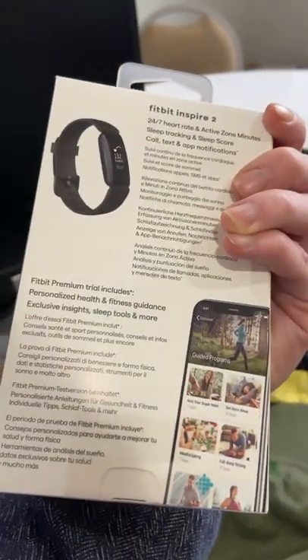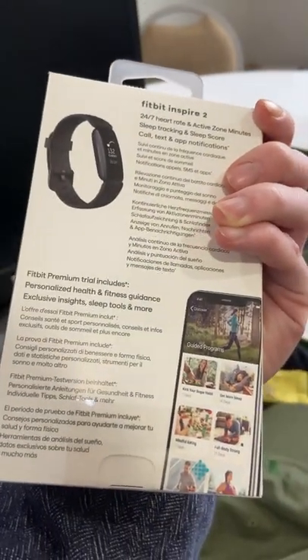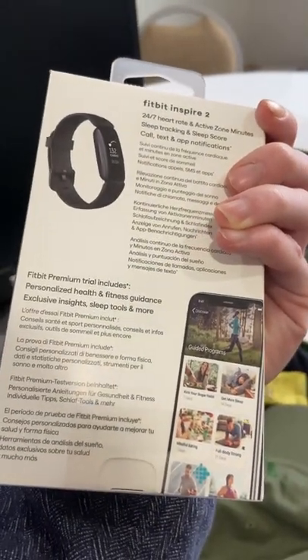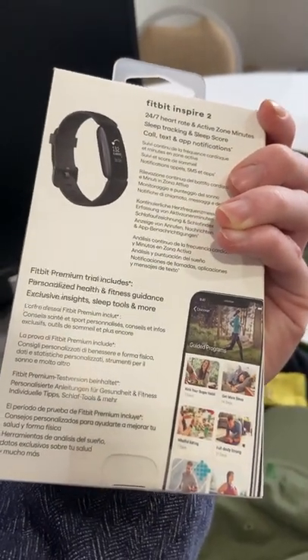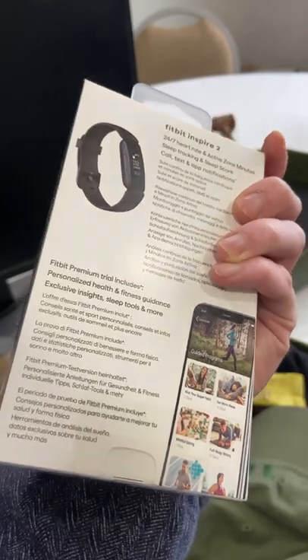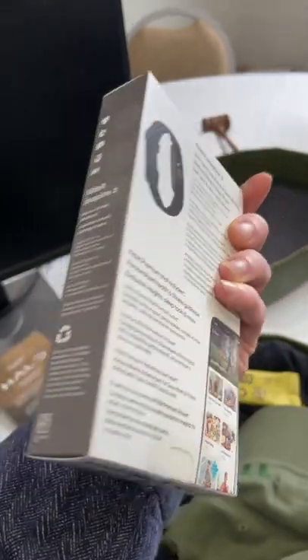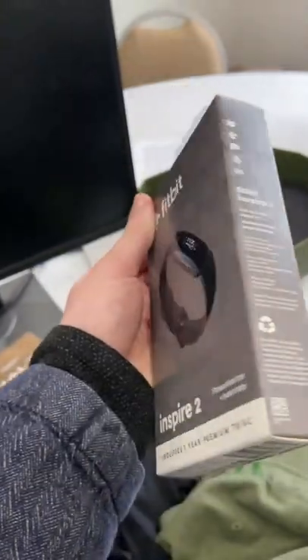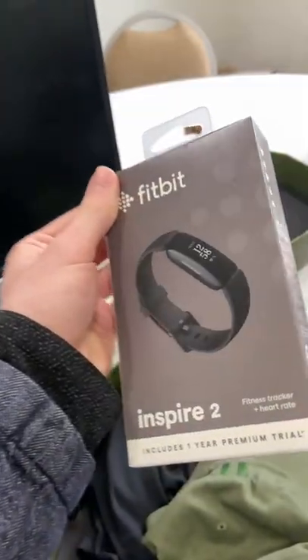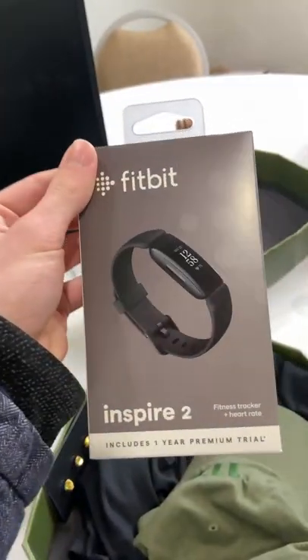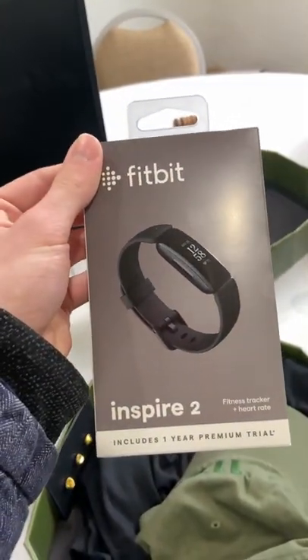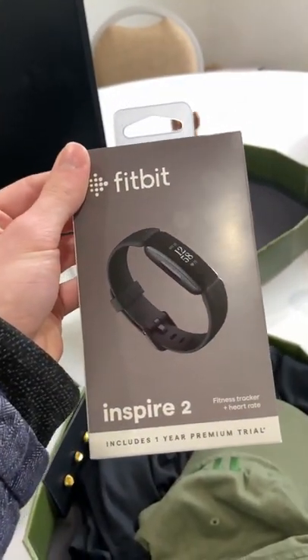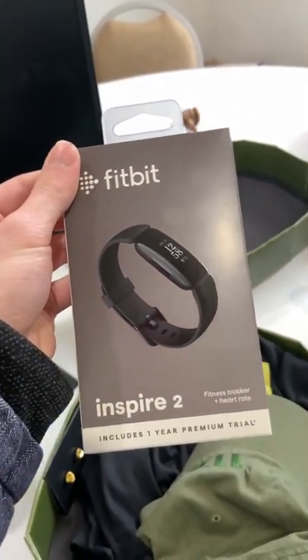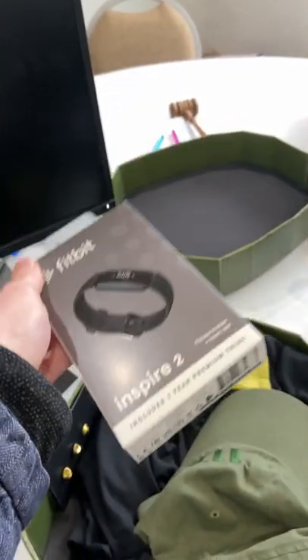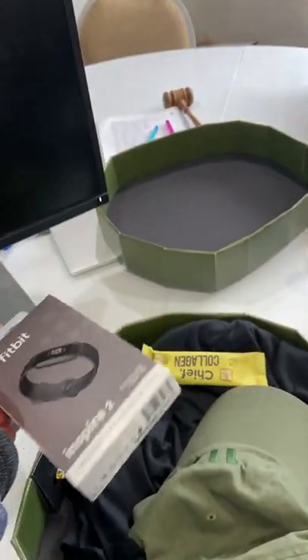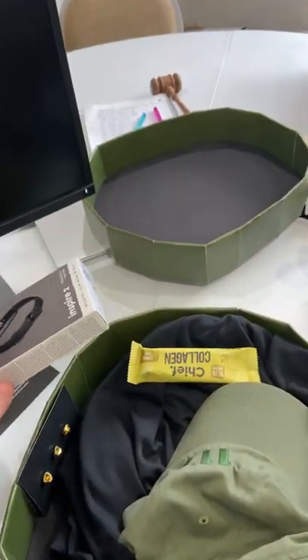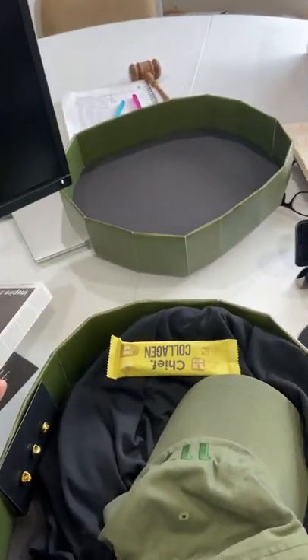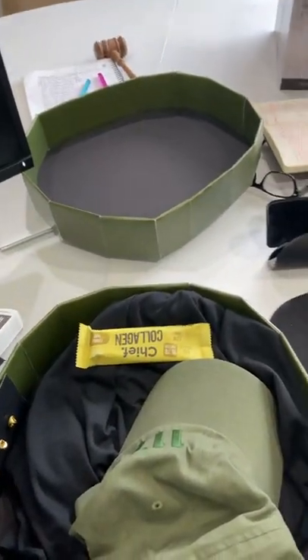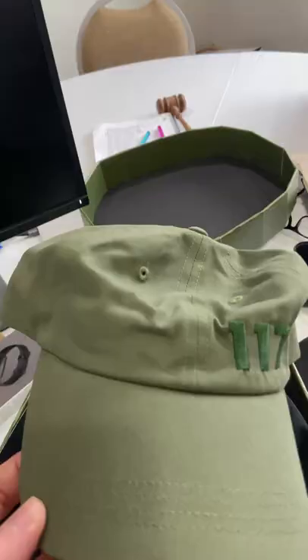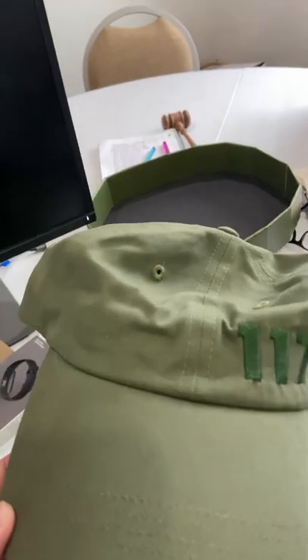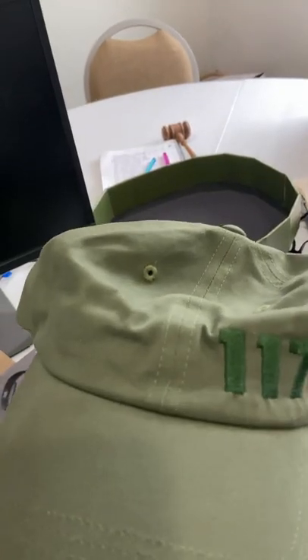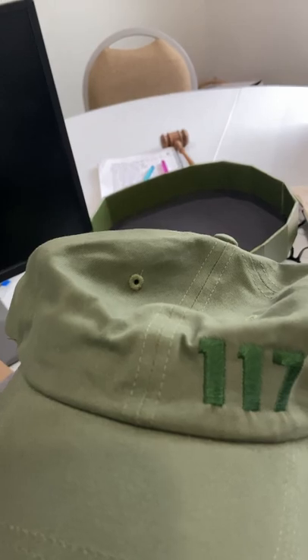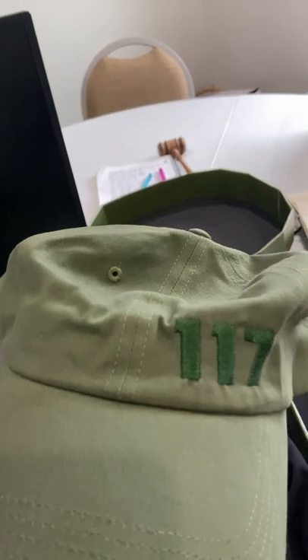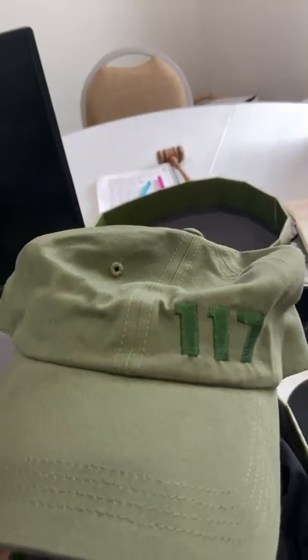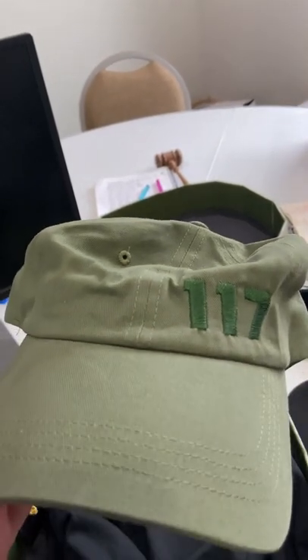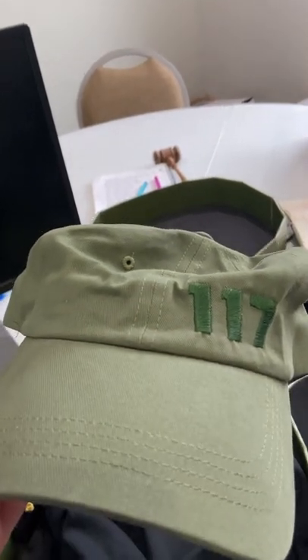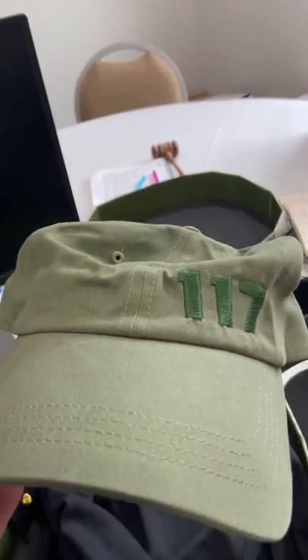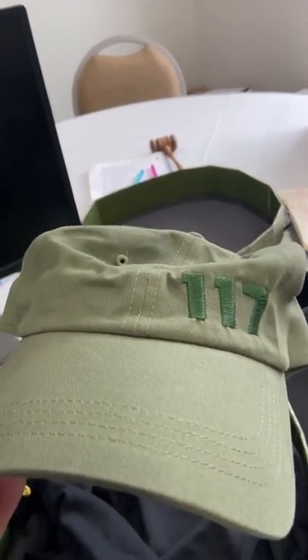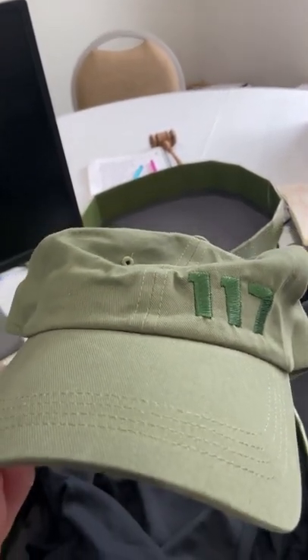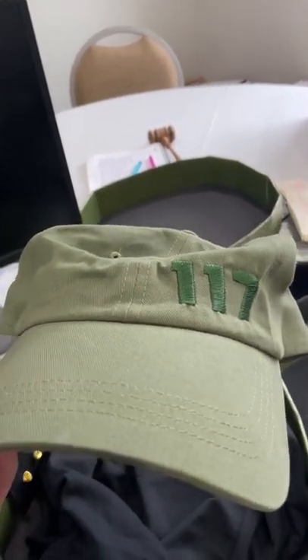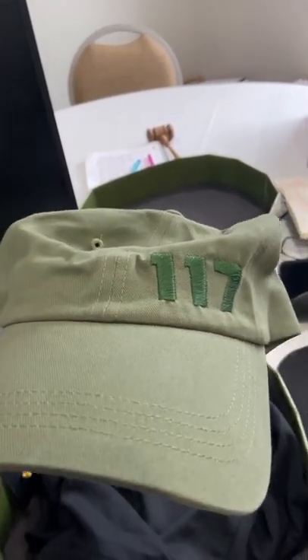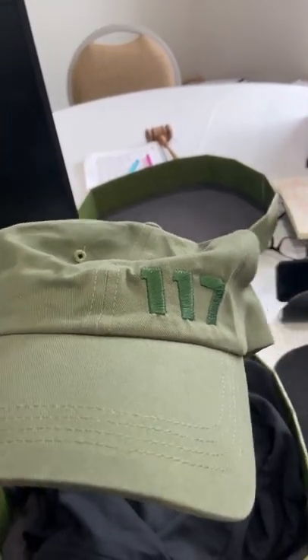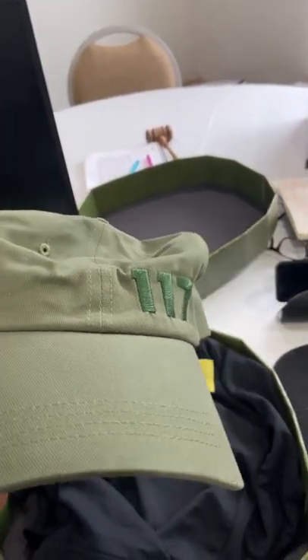Then we've got the Fitbit Inspire 2. I've never really worn a smartwatch, much less a fitness-focused one, so I'll be interested to see what this can do for me during the workday.